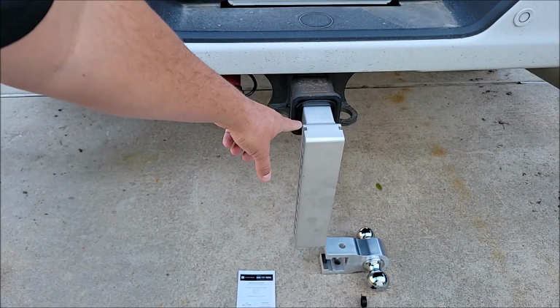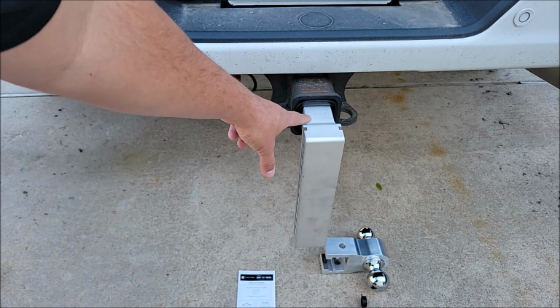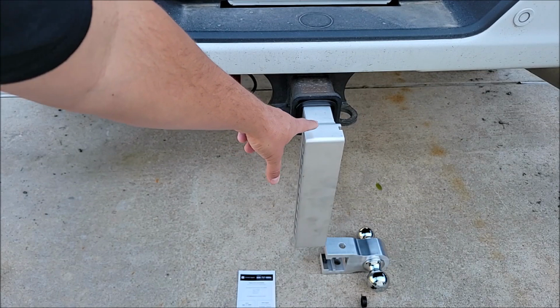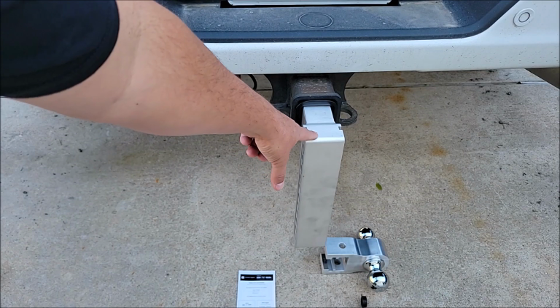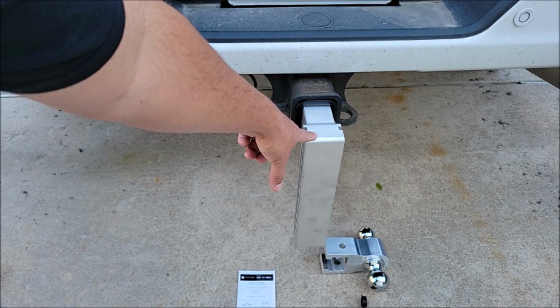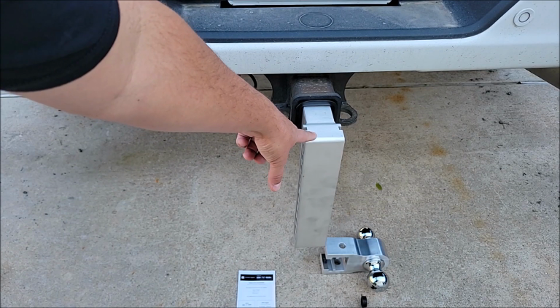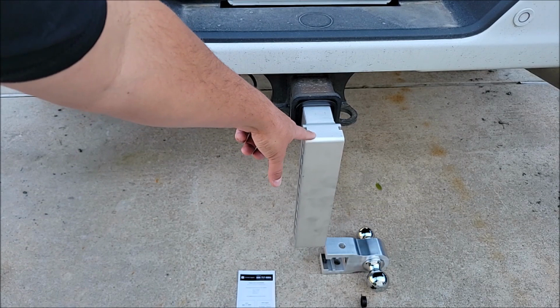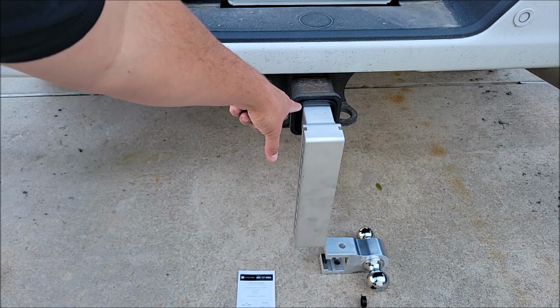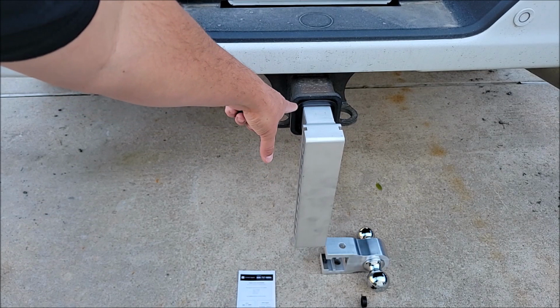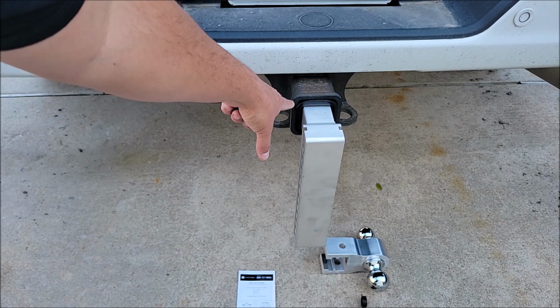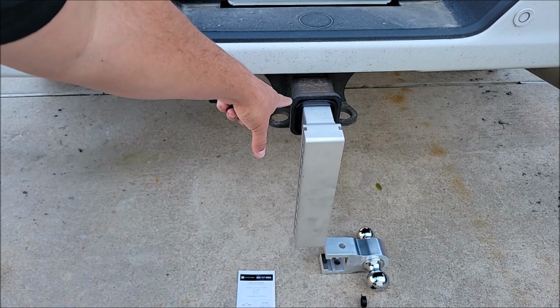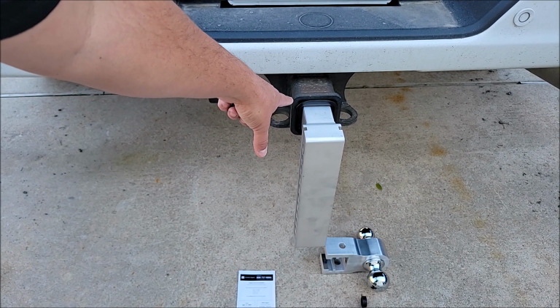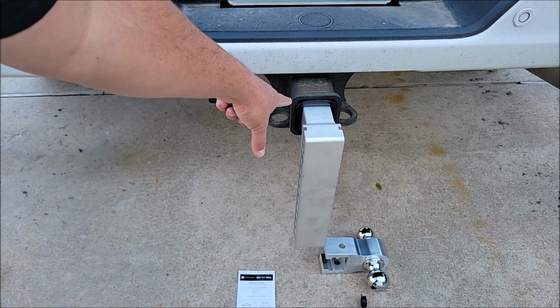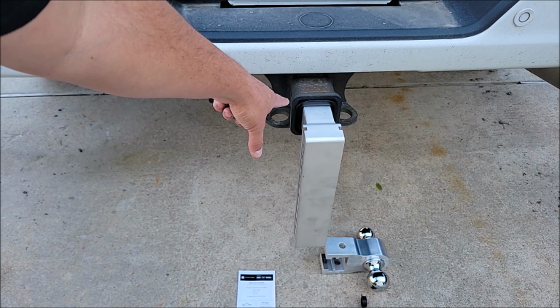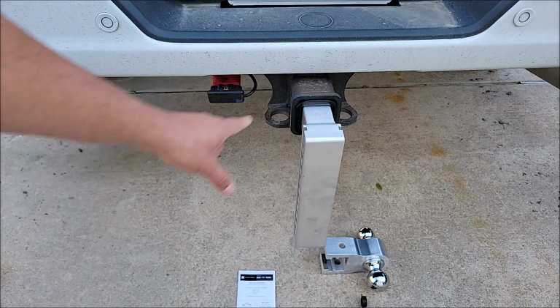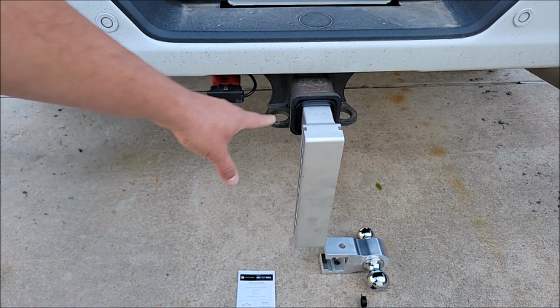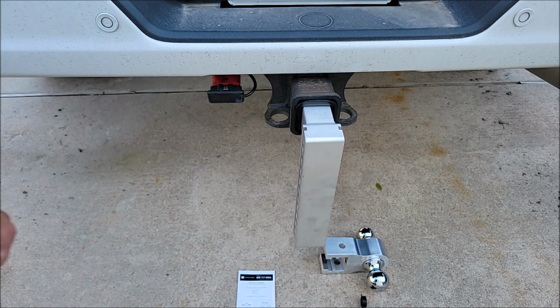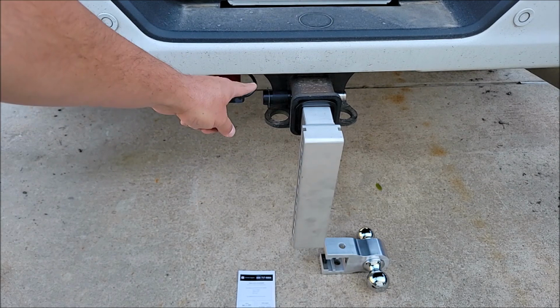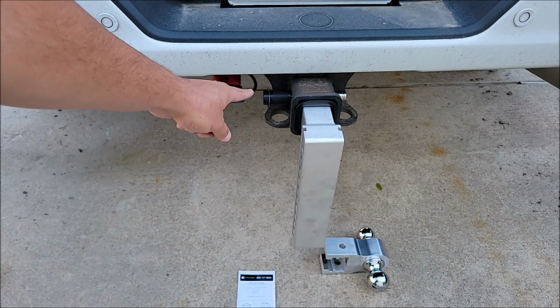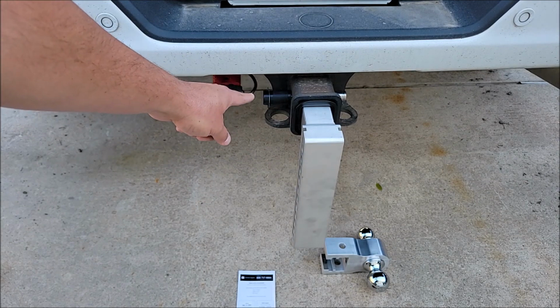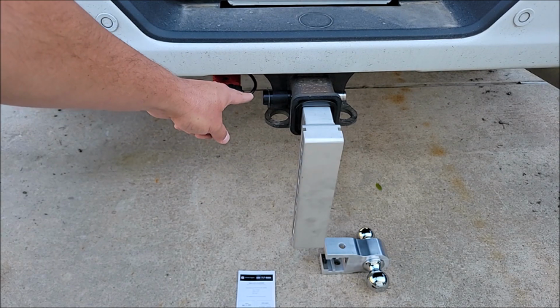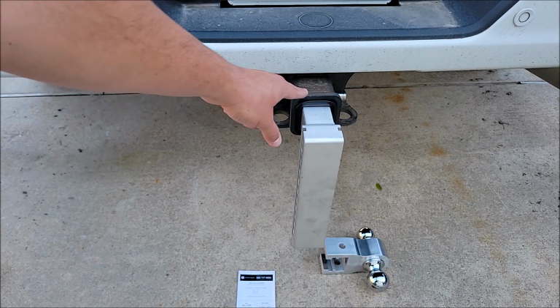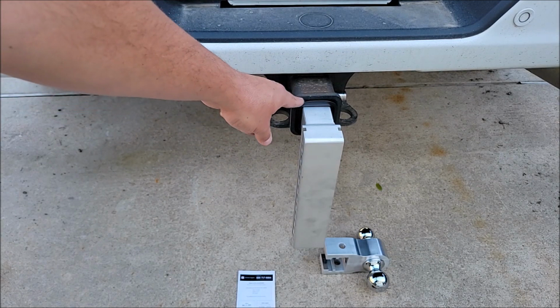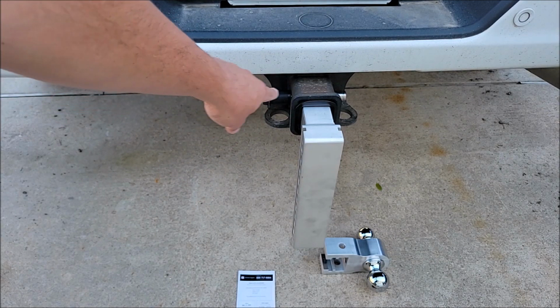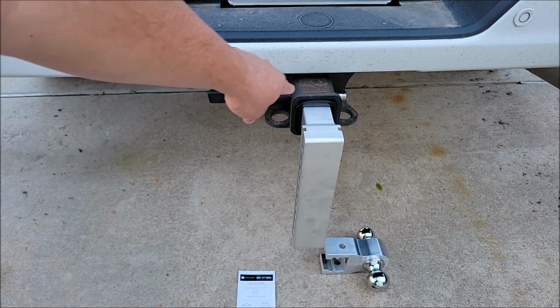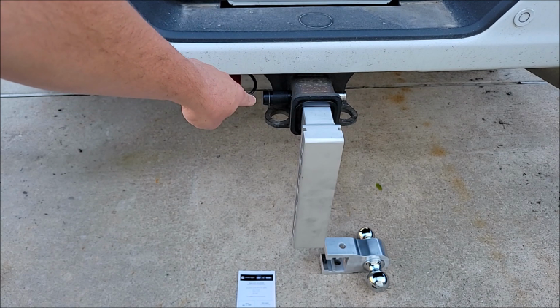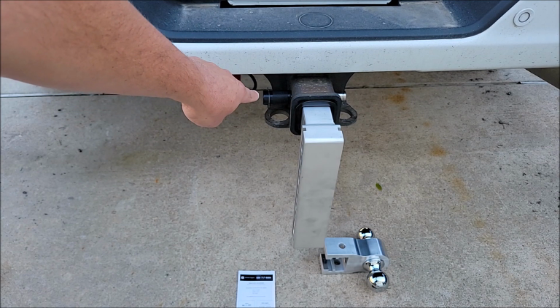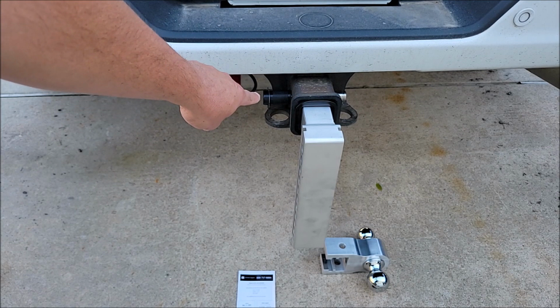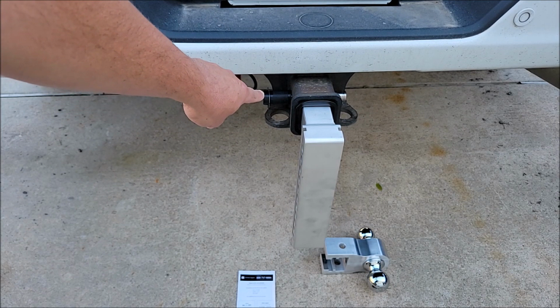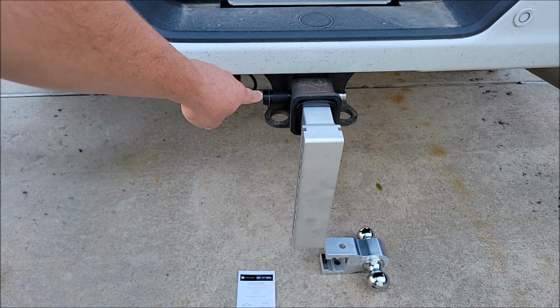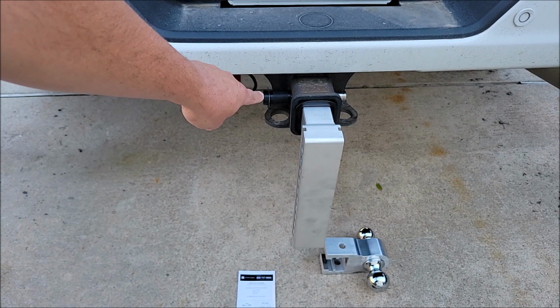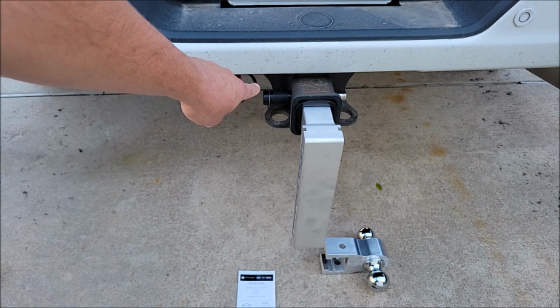To start, you're going to put this portion of the hitch inside your receiver hitch. I'm going to put the pin in — I've now got the pin in. As you can see, it still fits fine through a two and a half inch receiver.